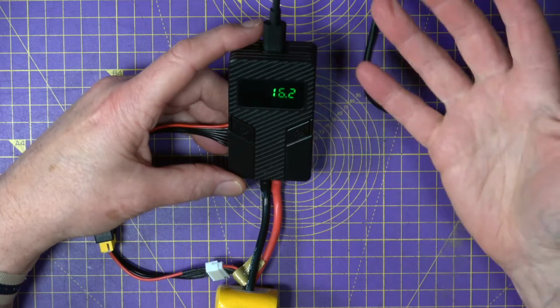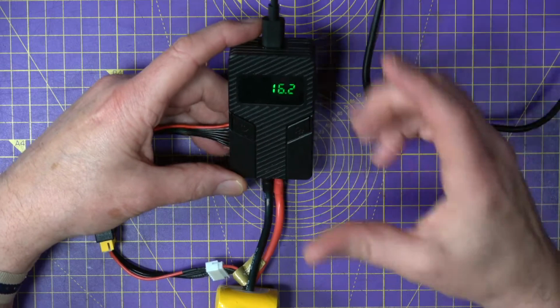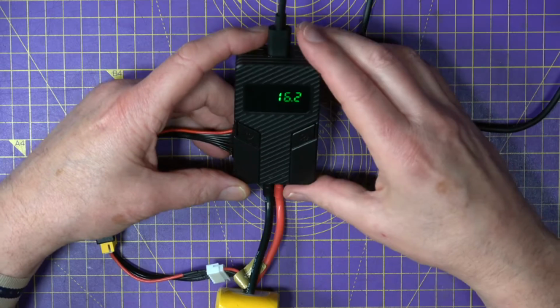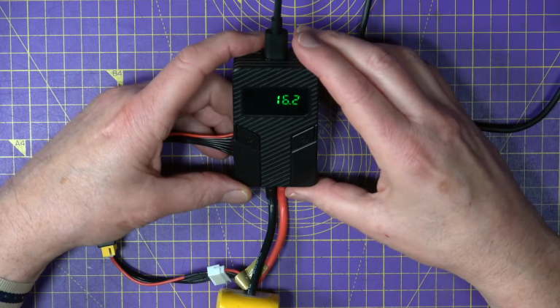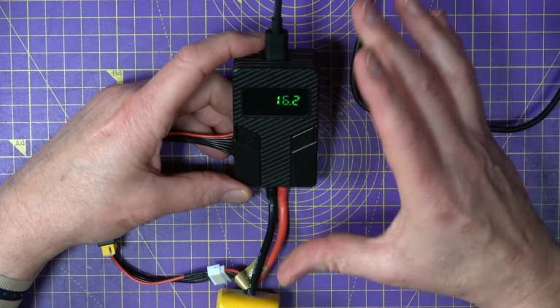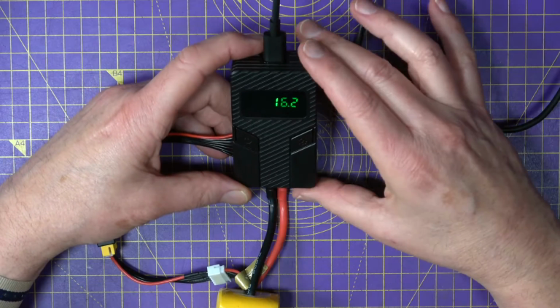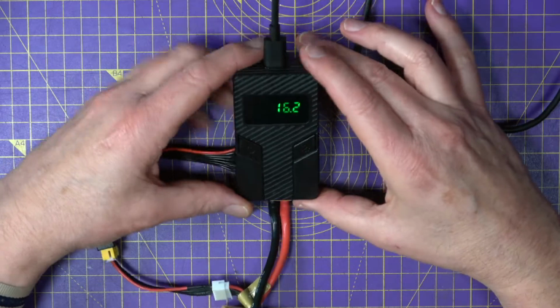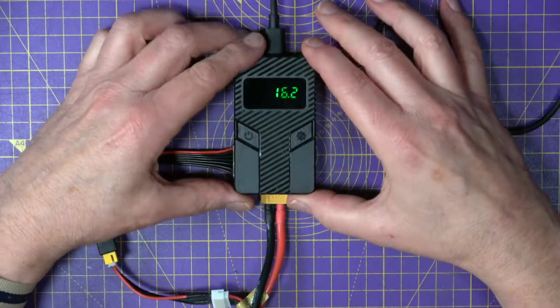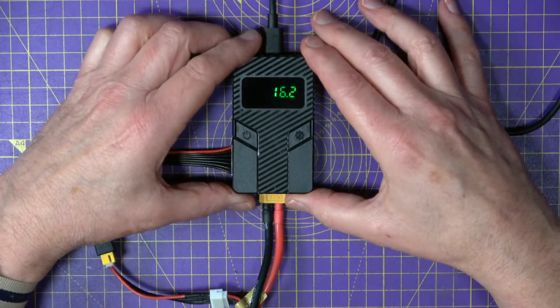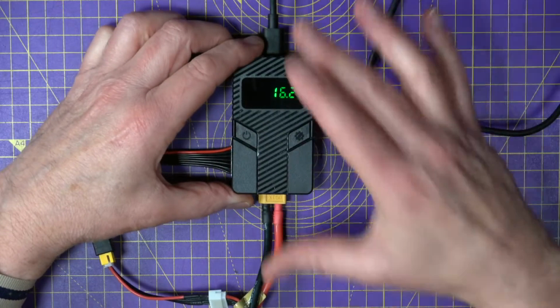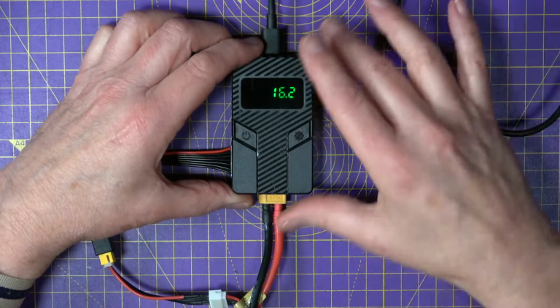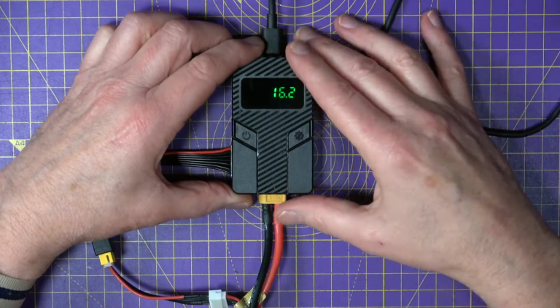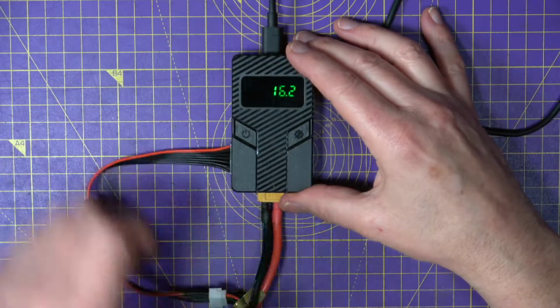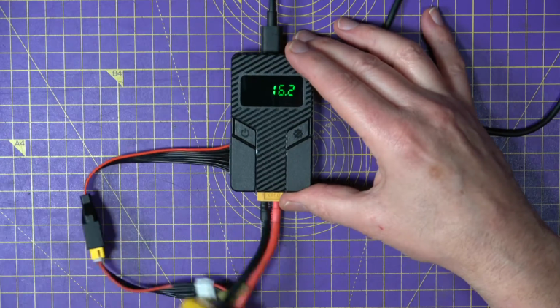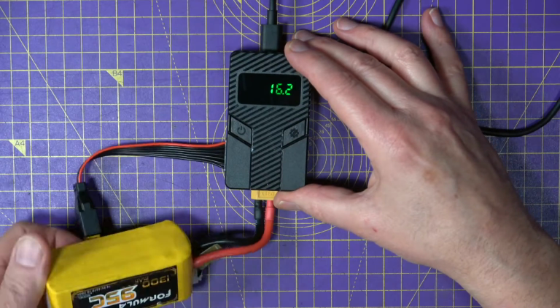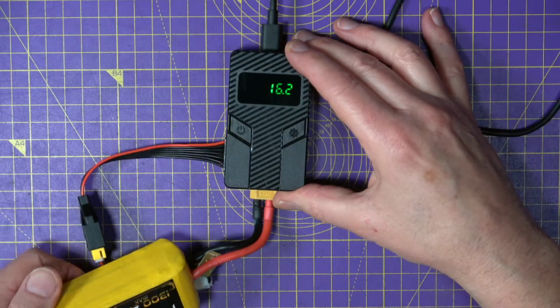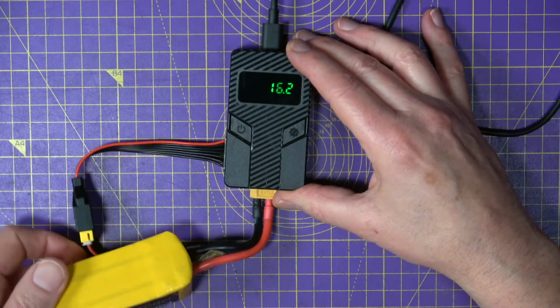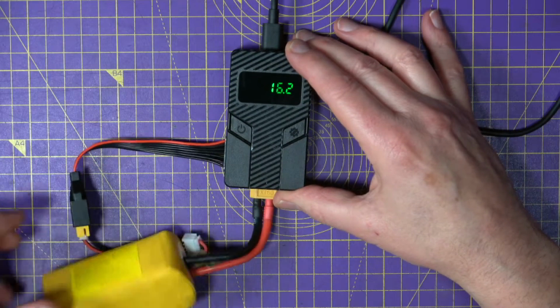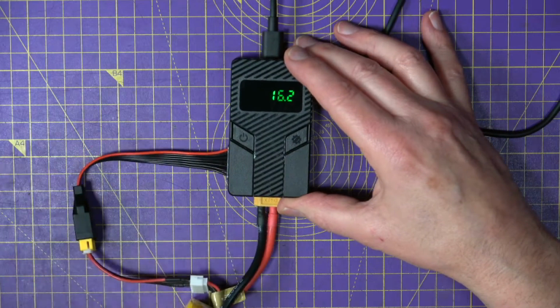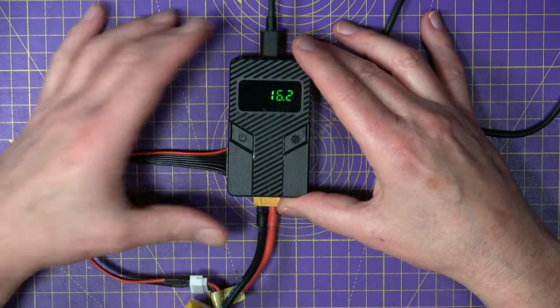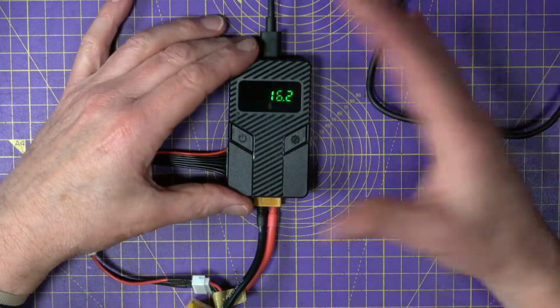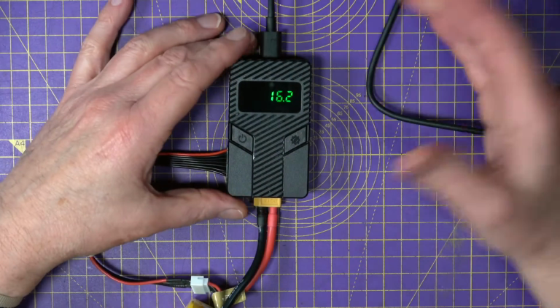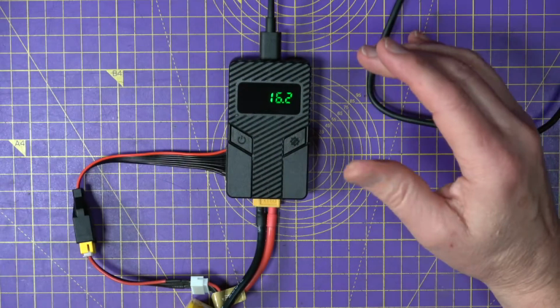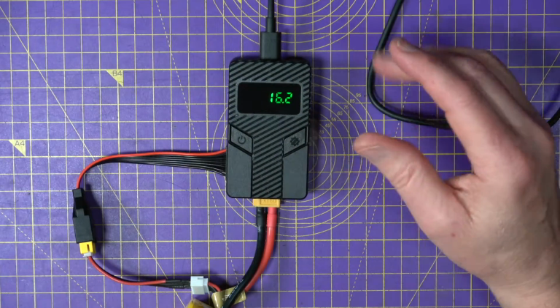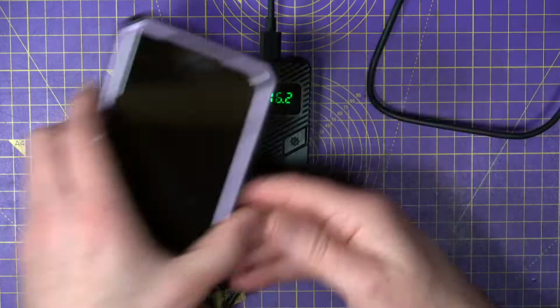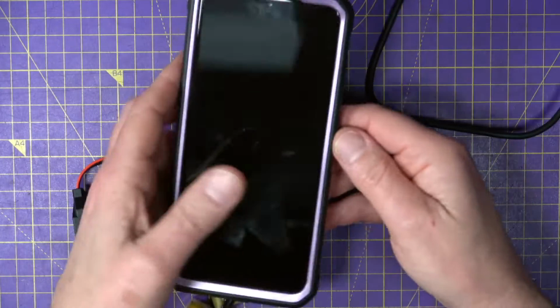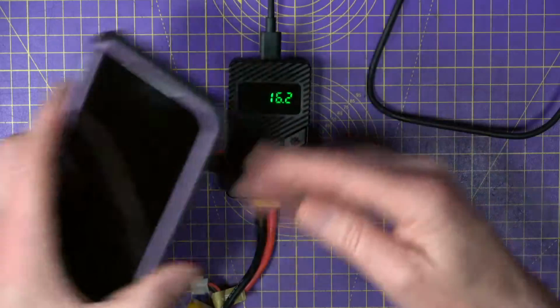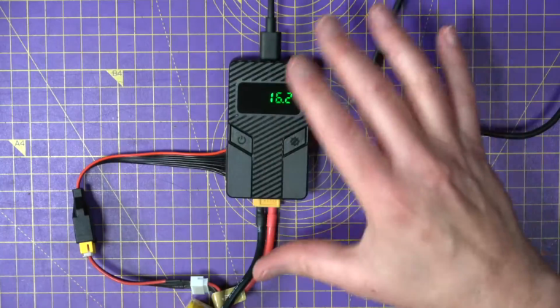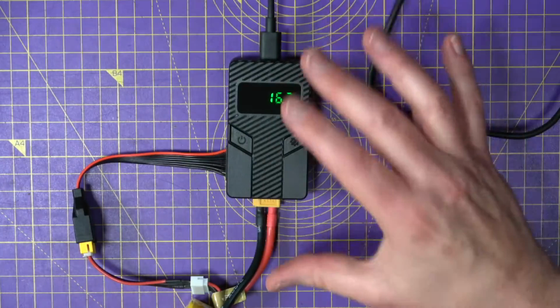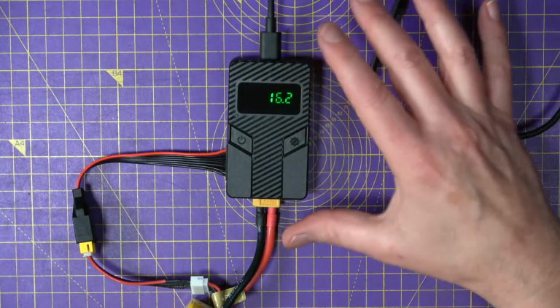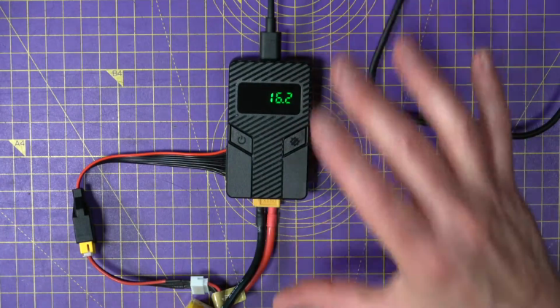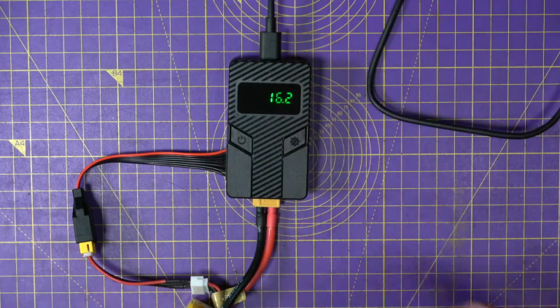You'll get a little beep and it'll say it's finished. You can use this on the bench, or discharge some batteries in your car on the way home while charging your phone — it's a pretty useful piece of kit.